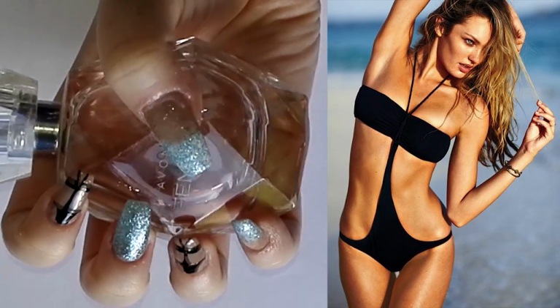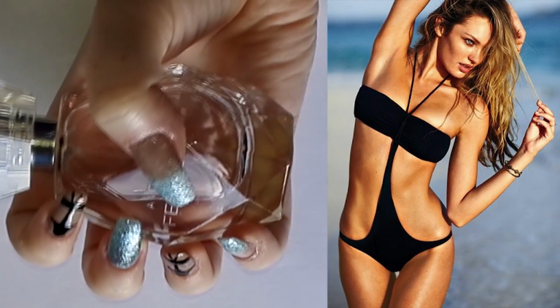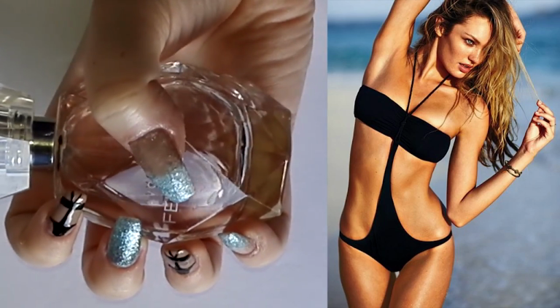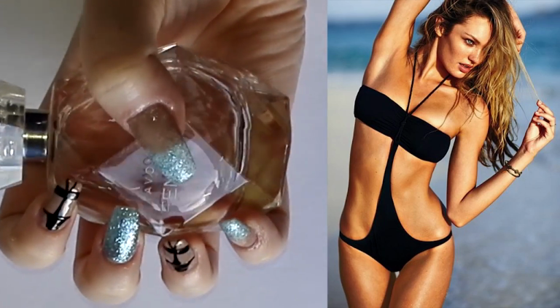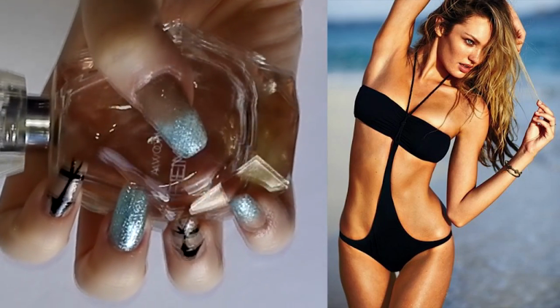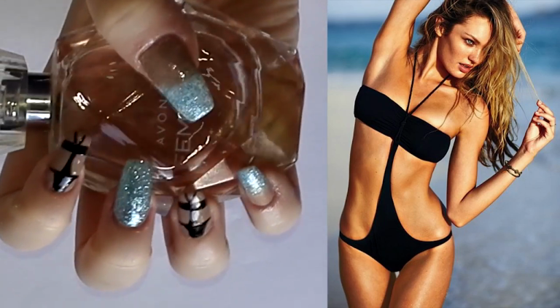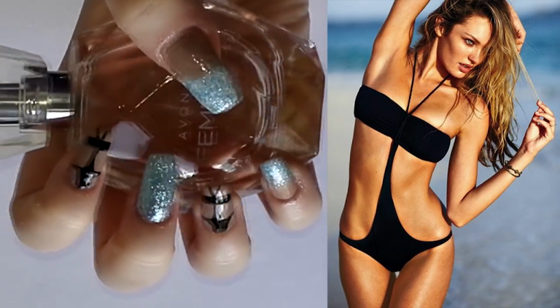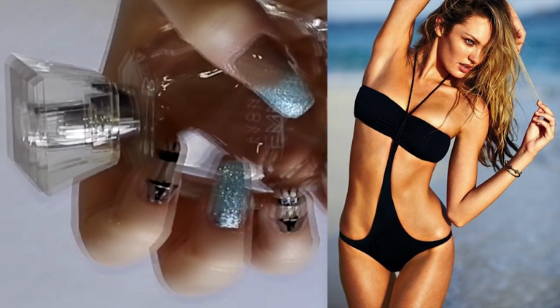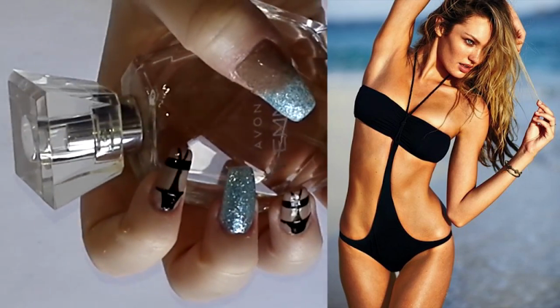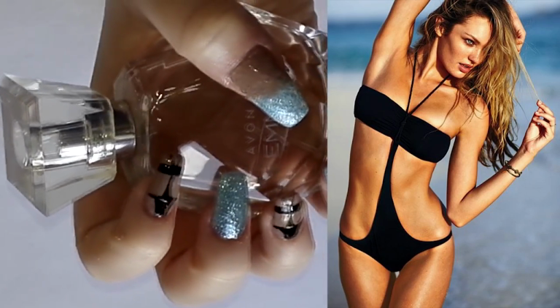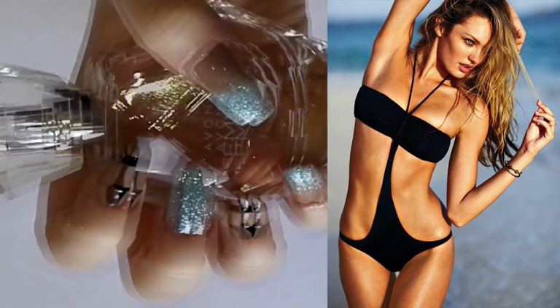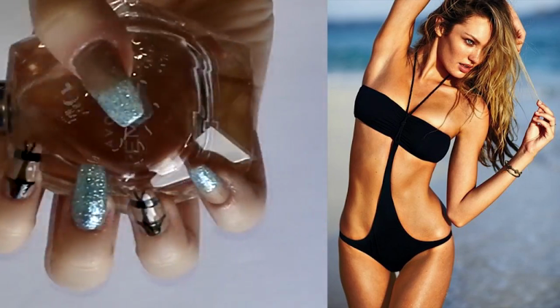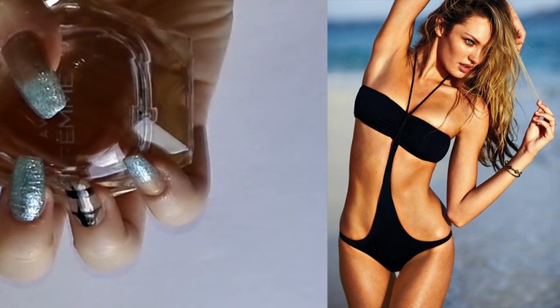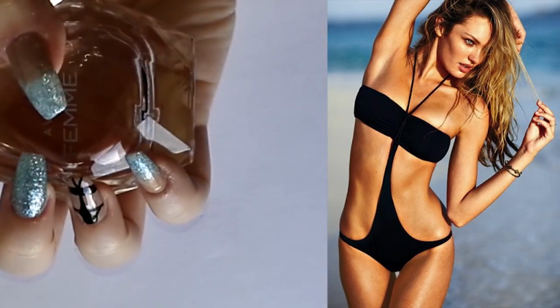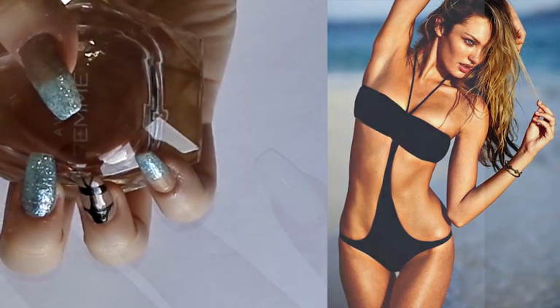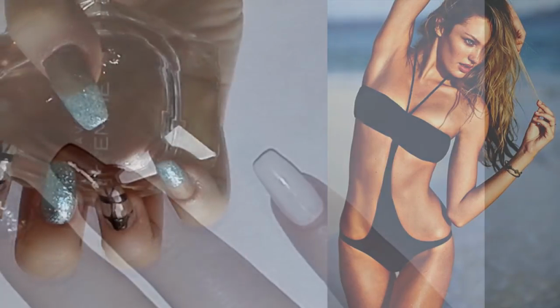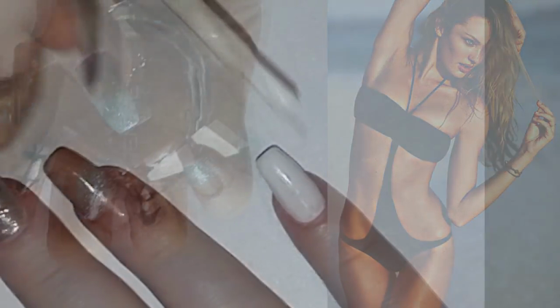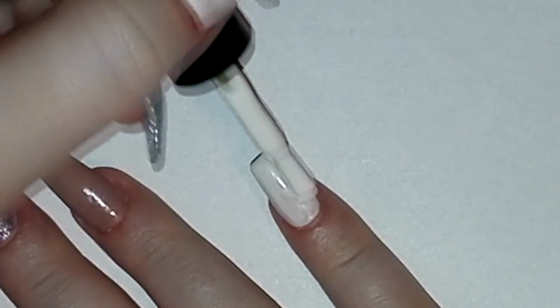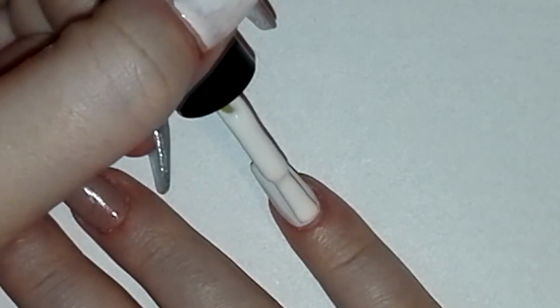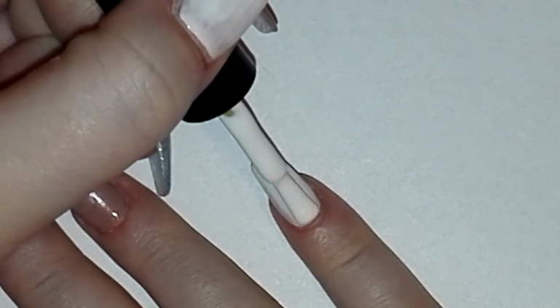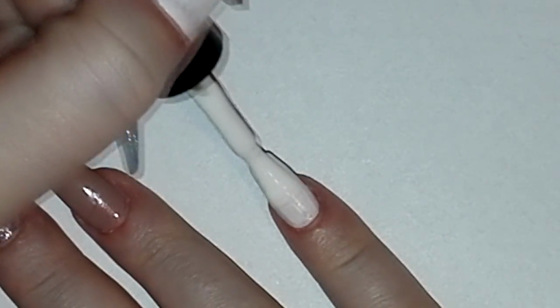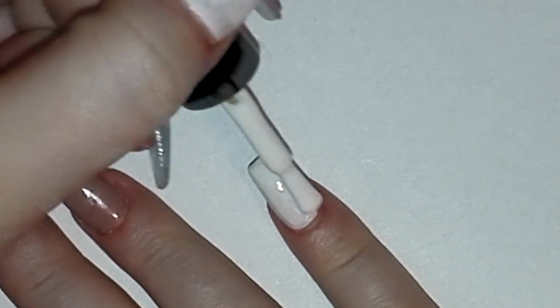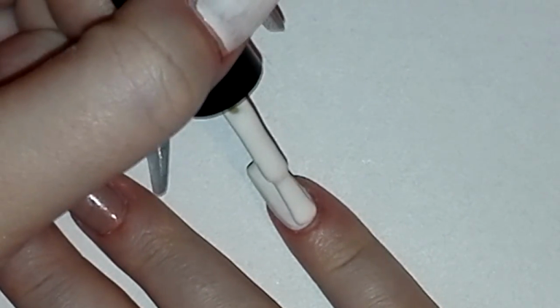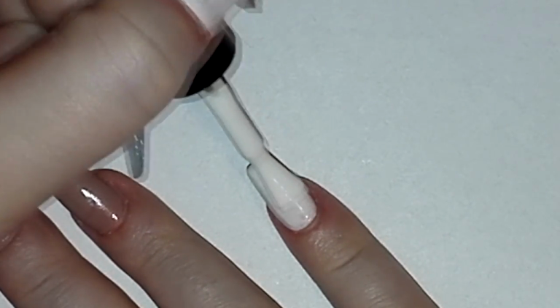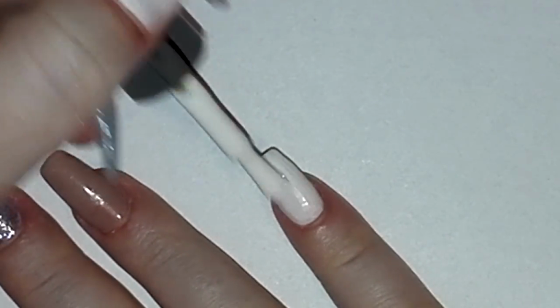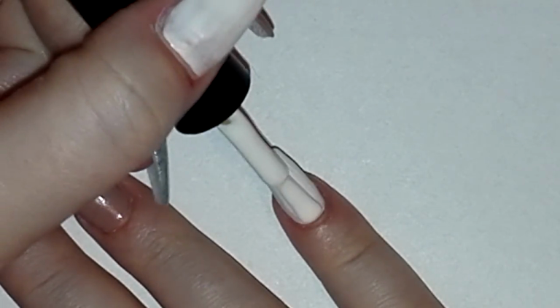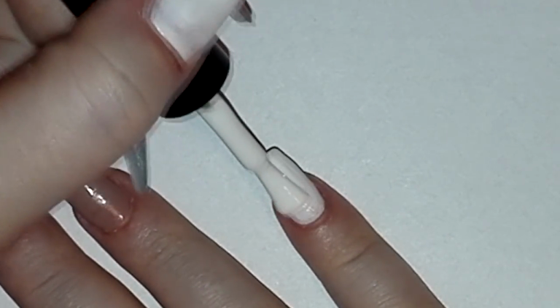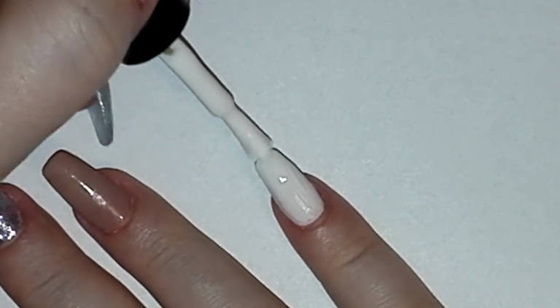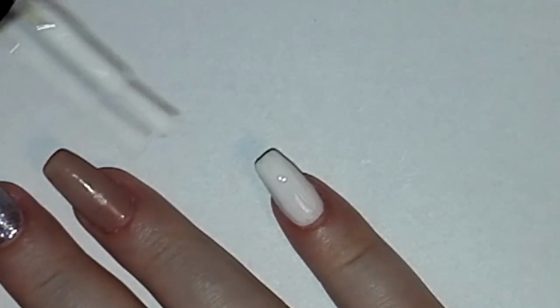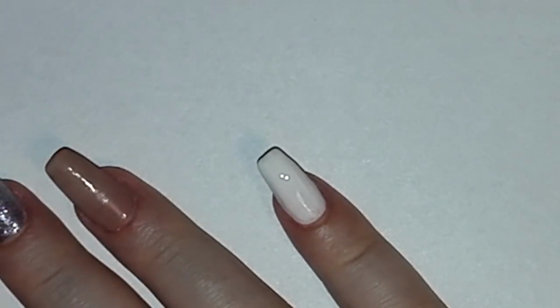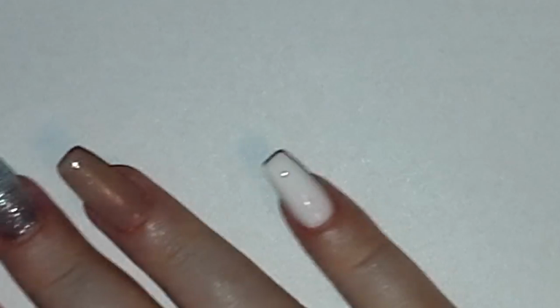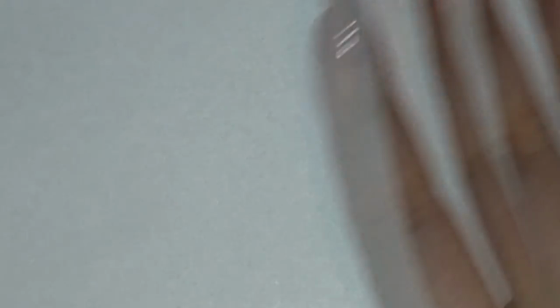Hey beauties! Welcome to my channel. Today I will show you how to do this summer nail design which is inspired by this swimsuit. If you are interested then keep watching!